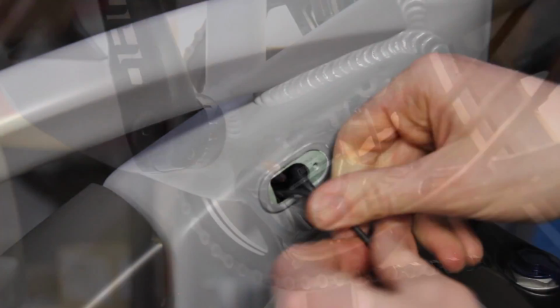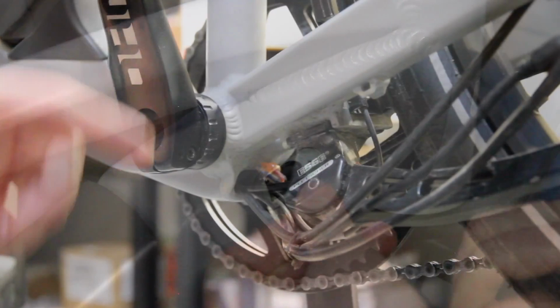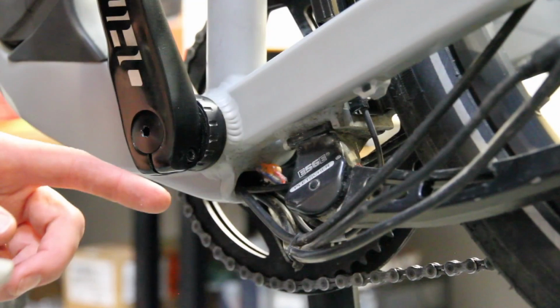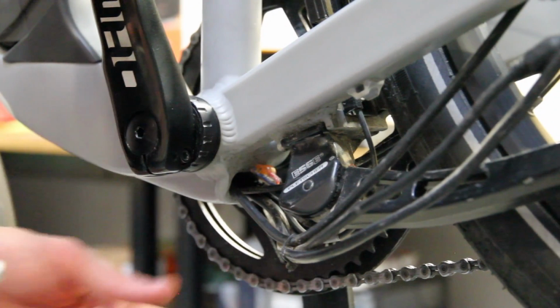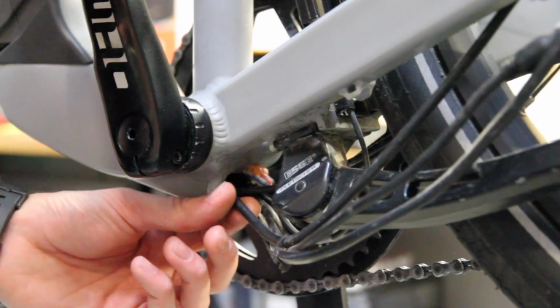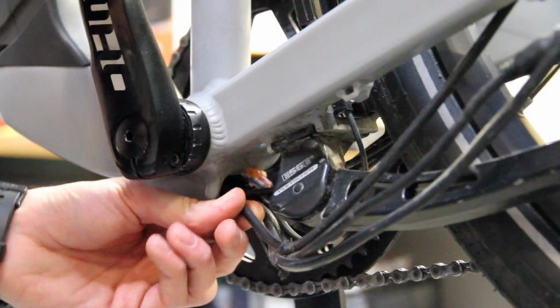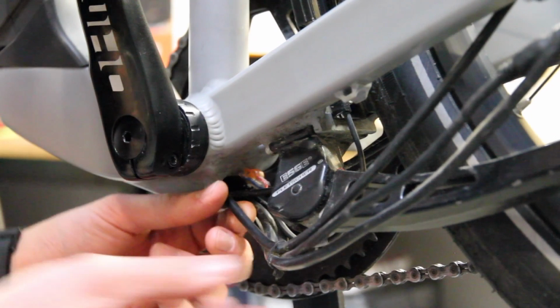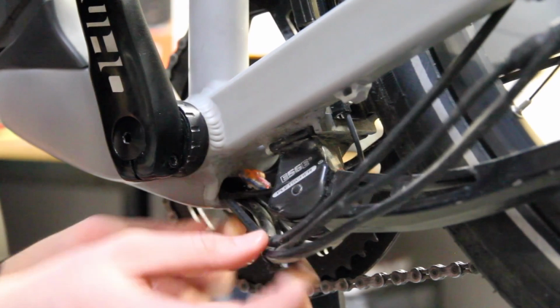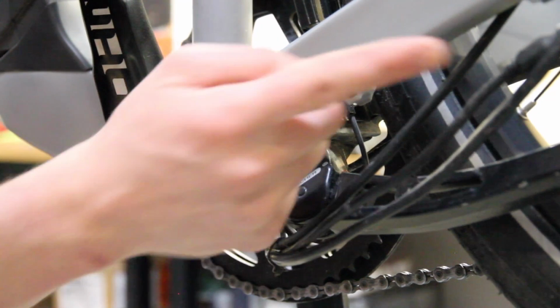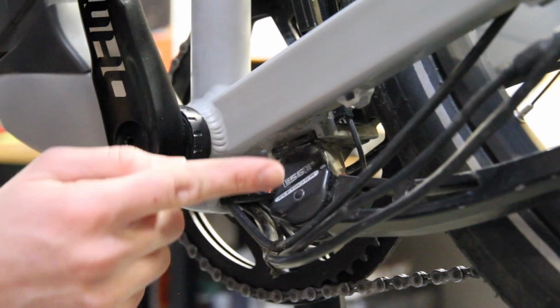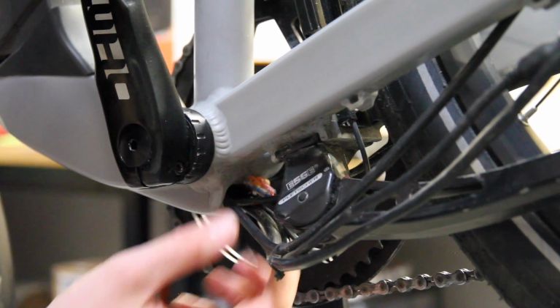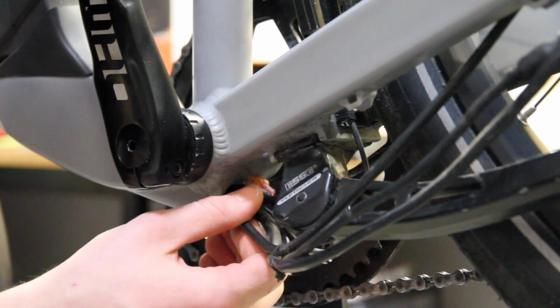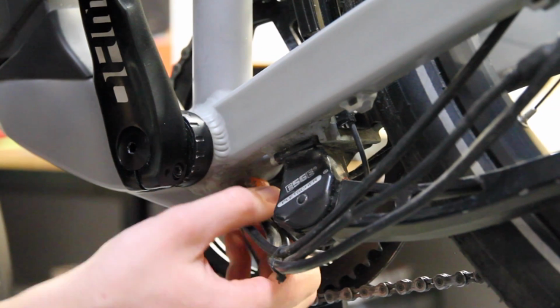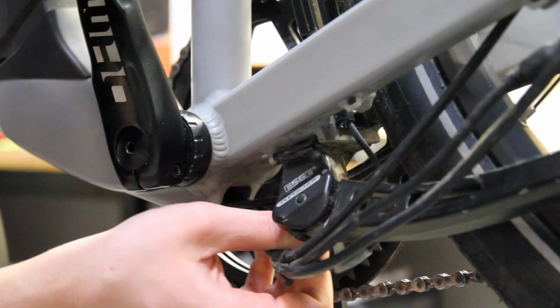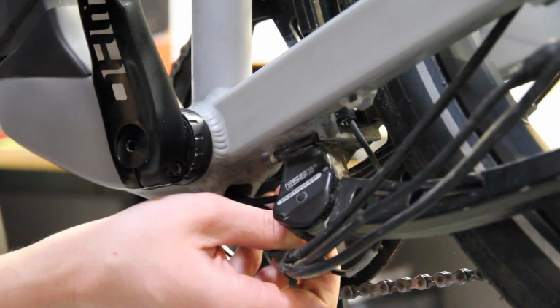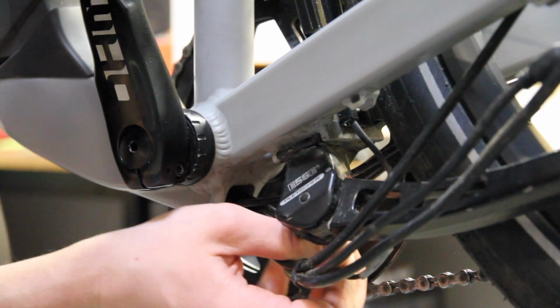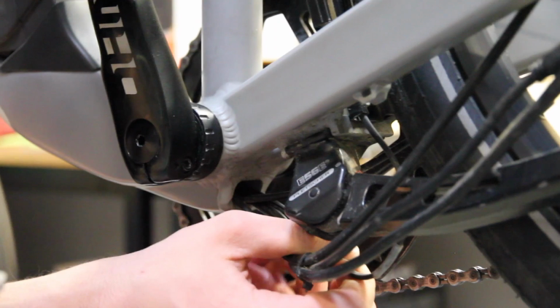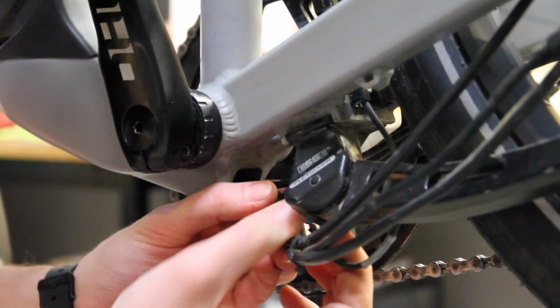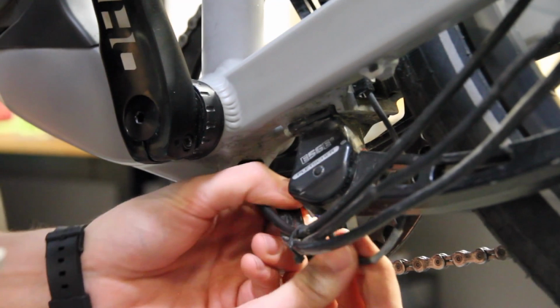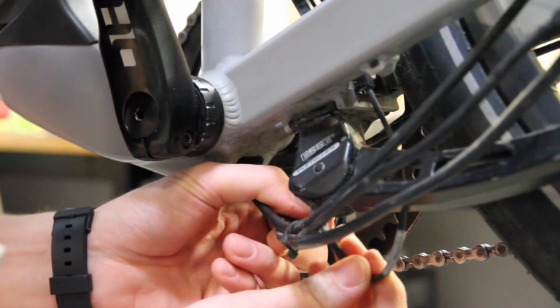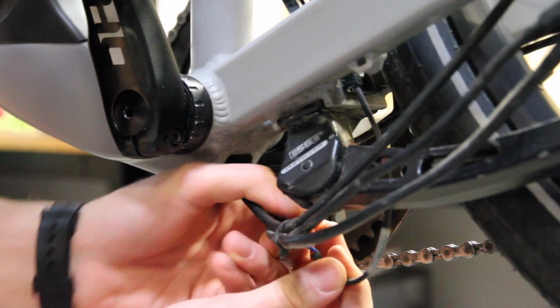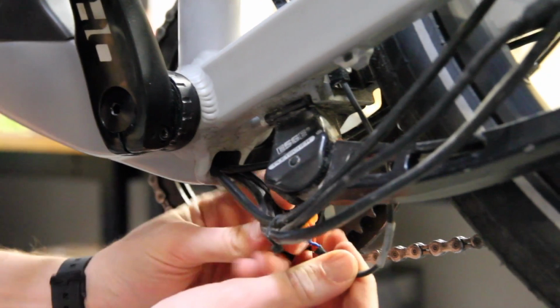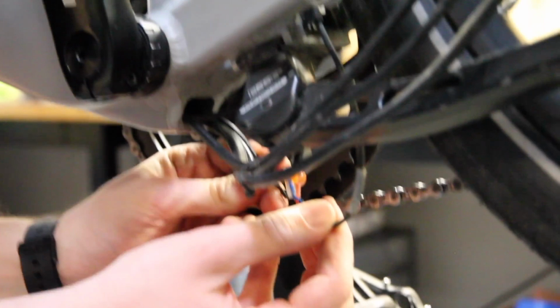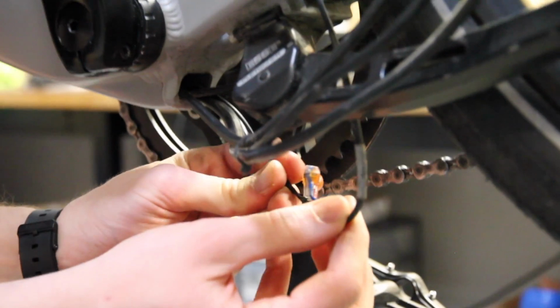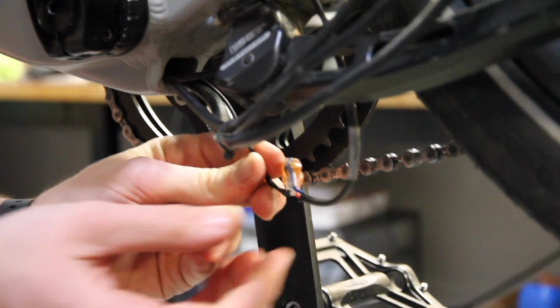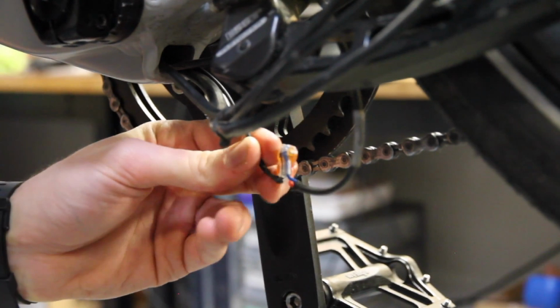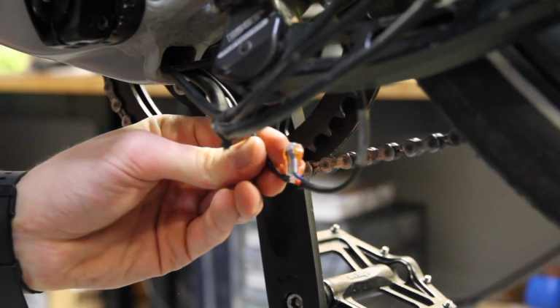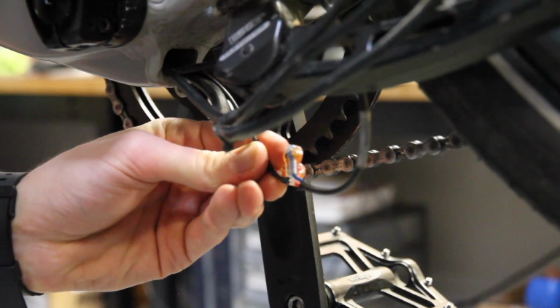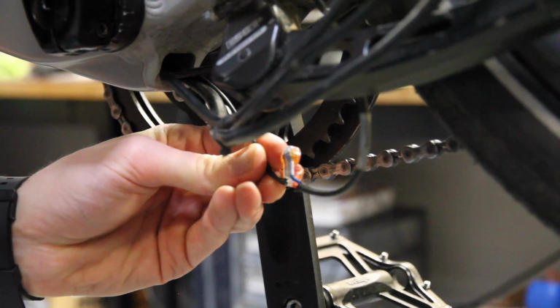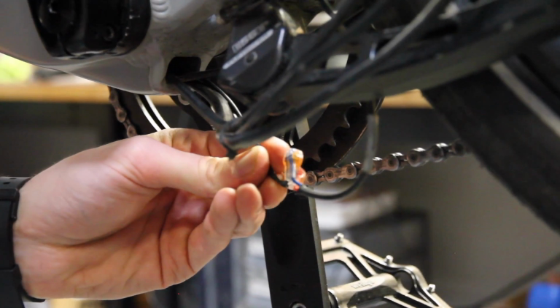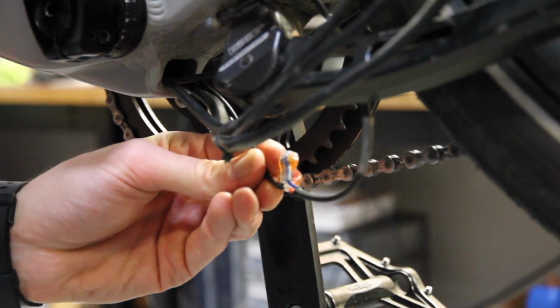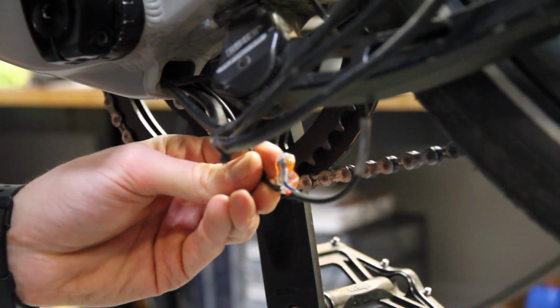If the rear light is not illuminating, disconnect all the zip ties. Pull the light wiring cable gently from the frame to expose the scotch butts, and repeat the process as you did on the front light.